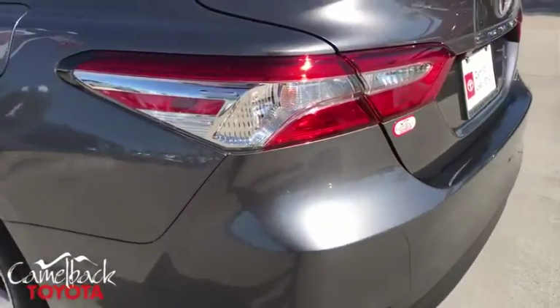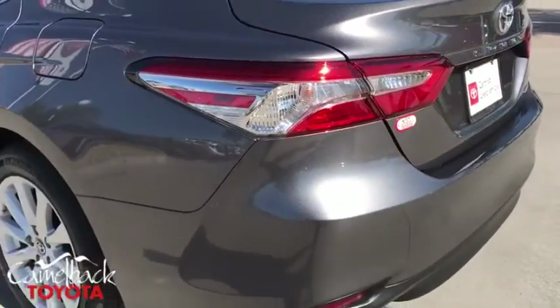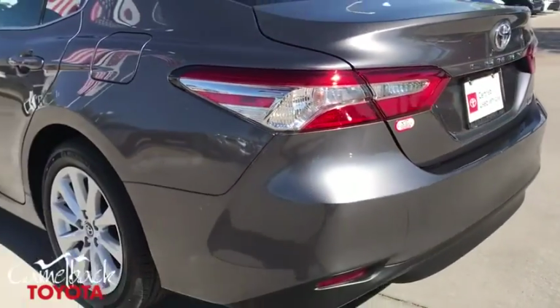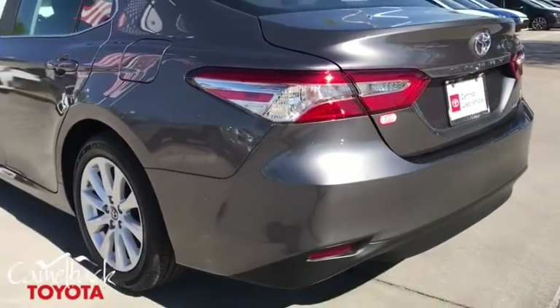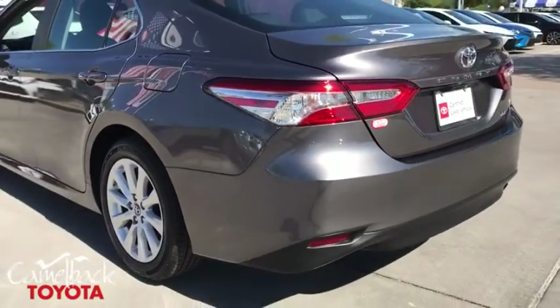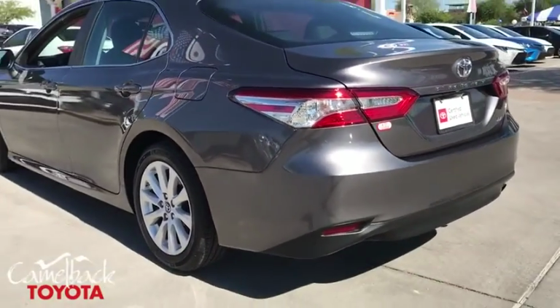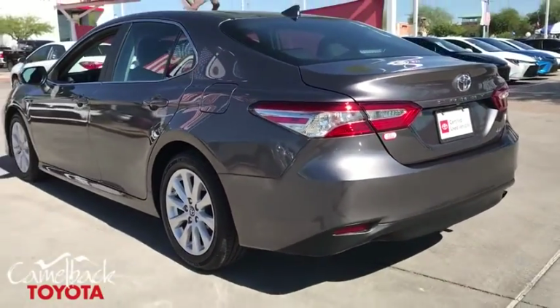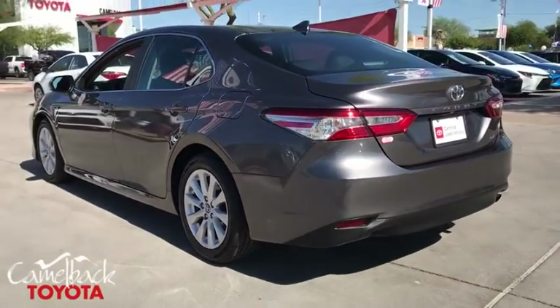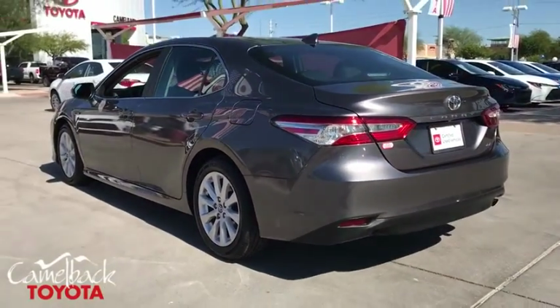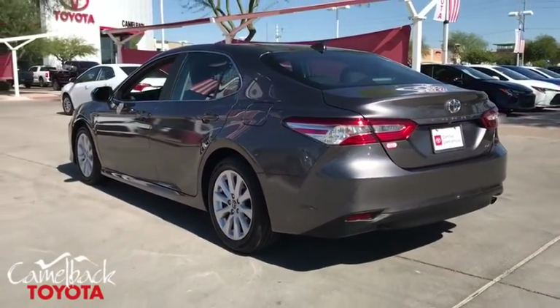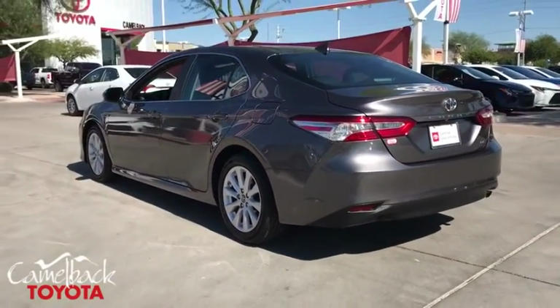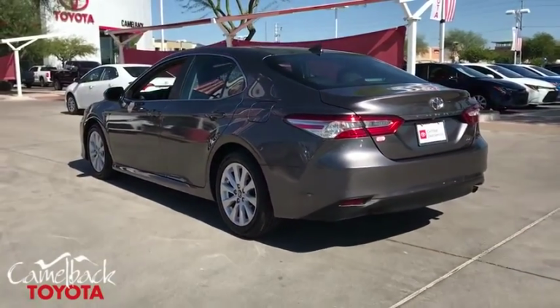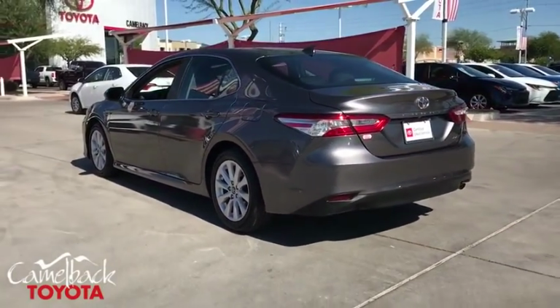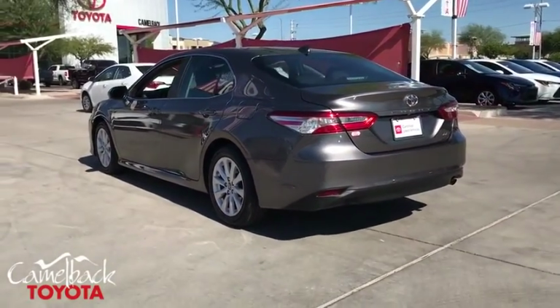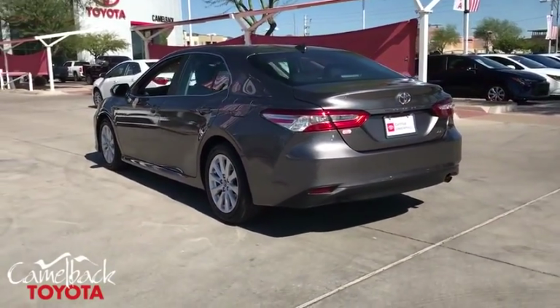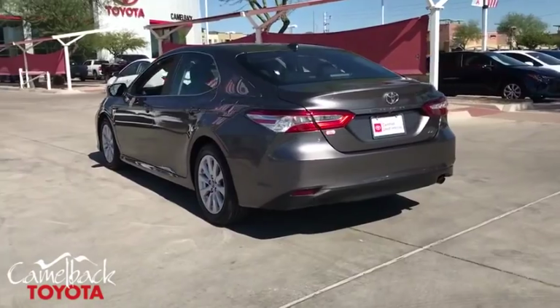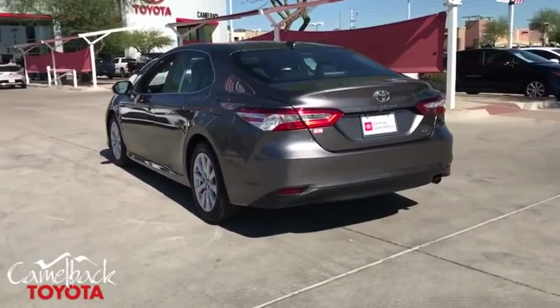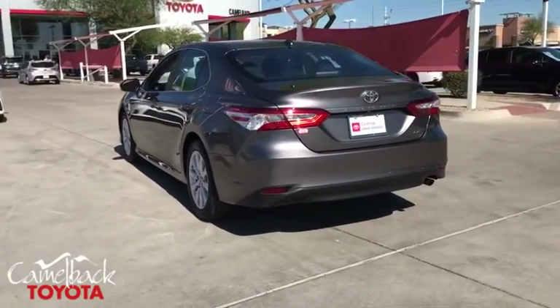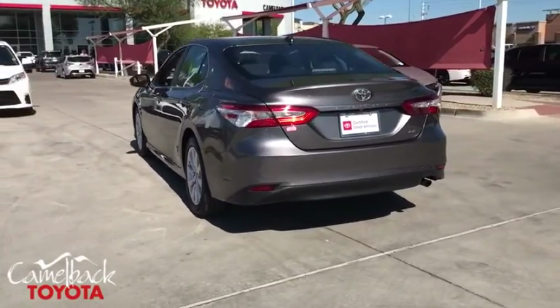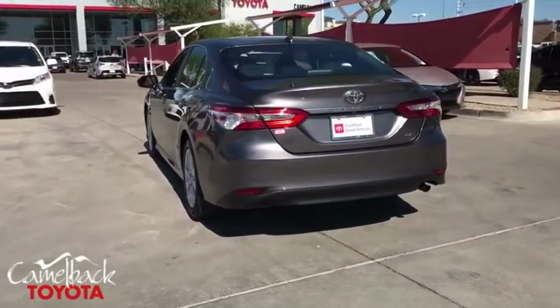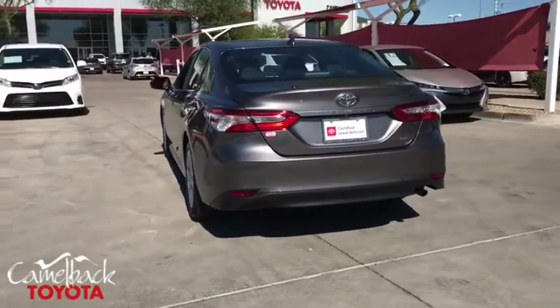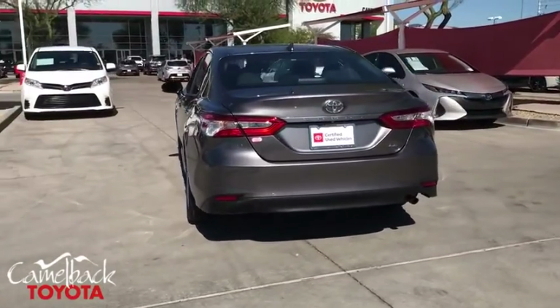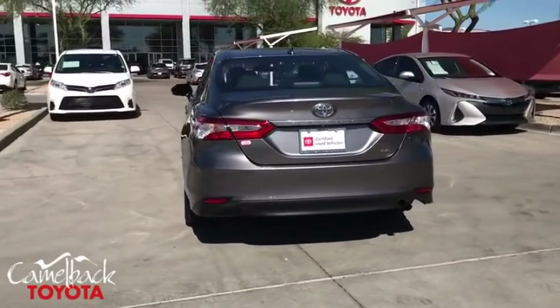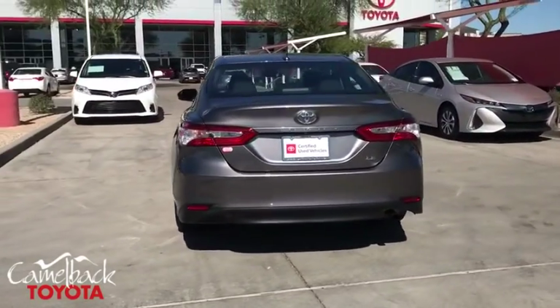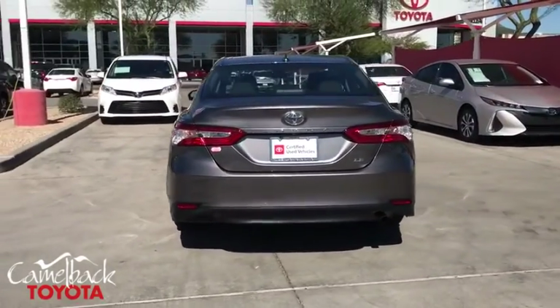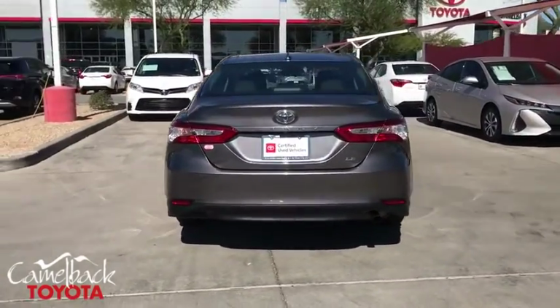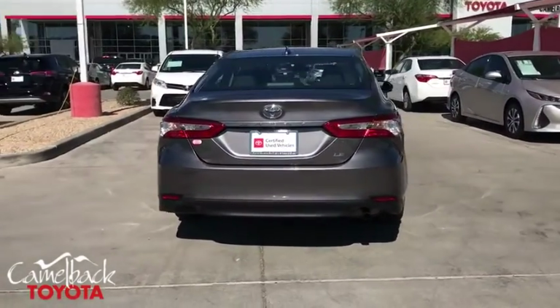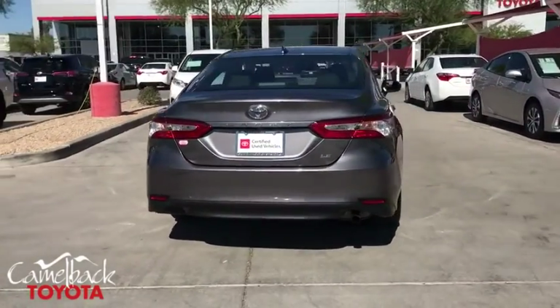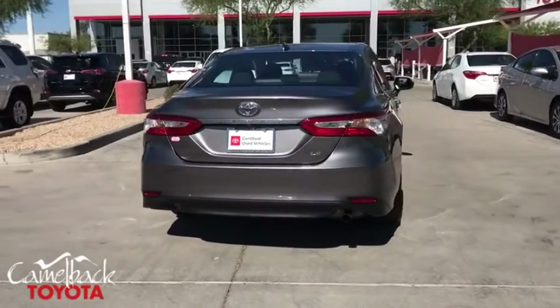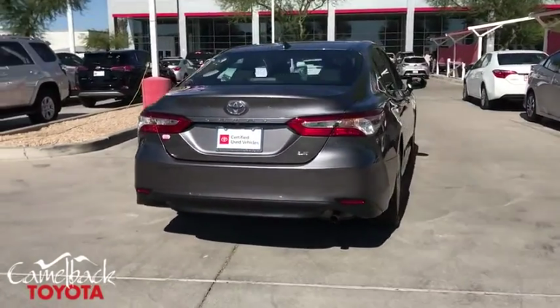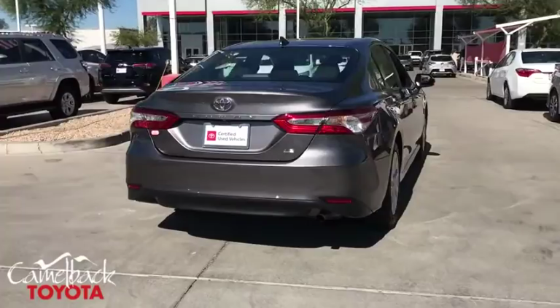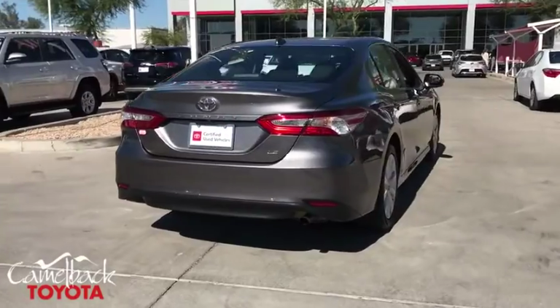Traction control, dual airbags, alloy wheels, power steering, four-wheel disc brakes, rear window defroster, trip computer, power windows, electronic stability control.